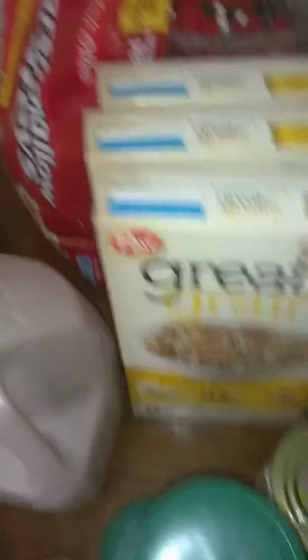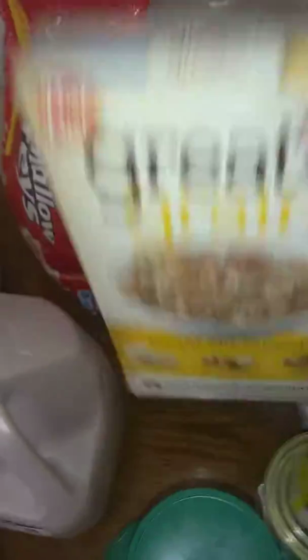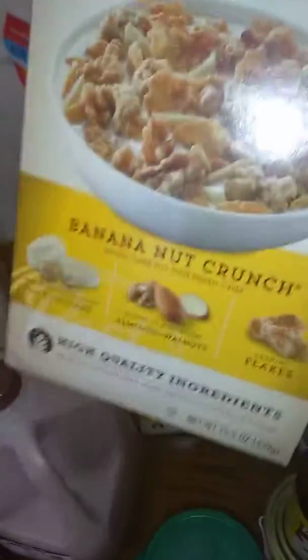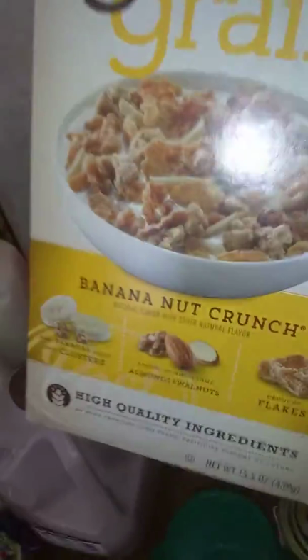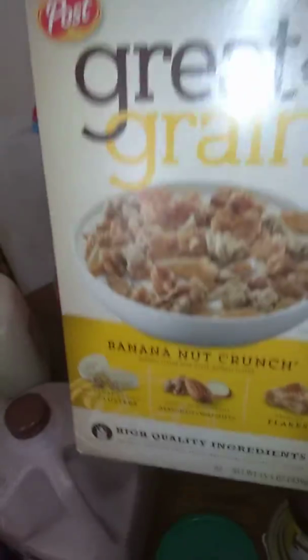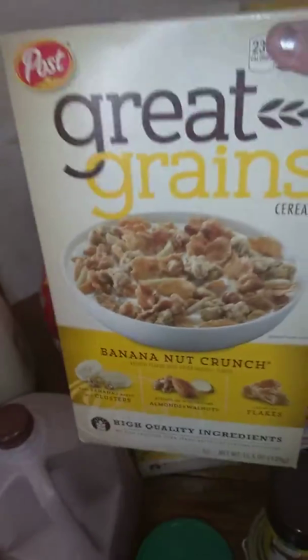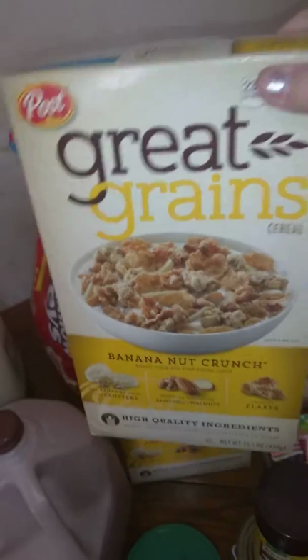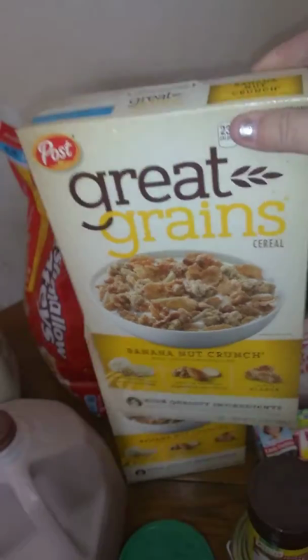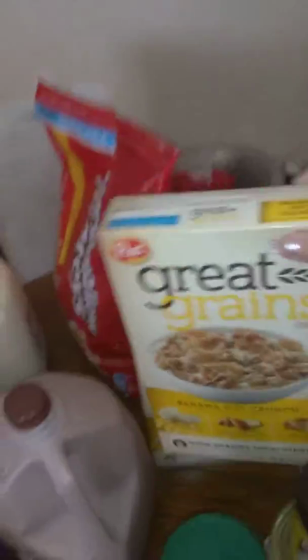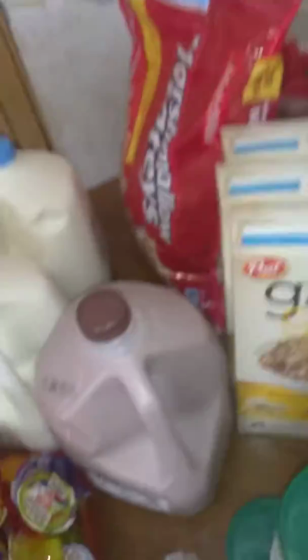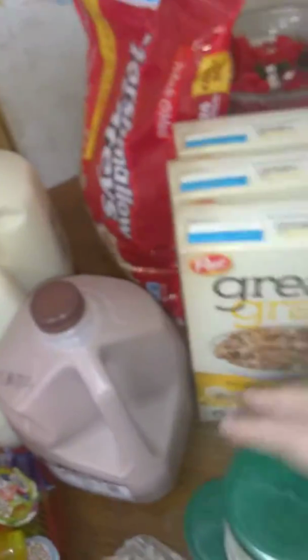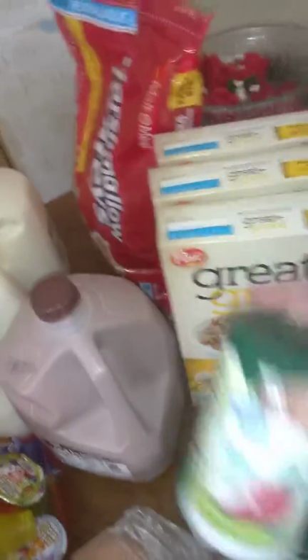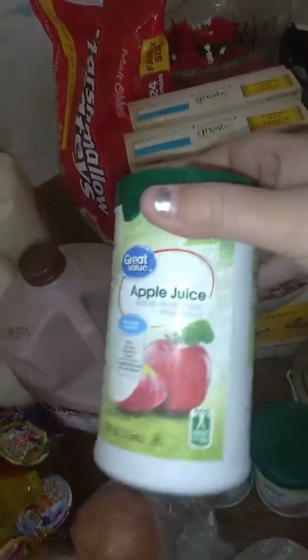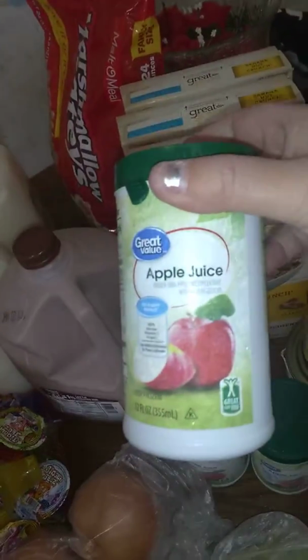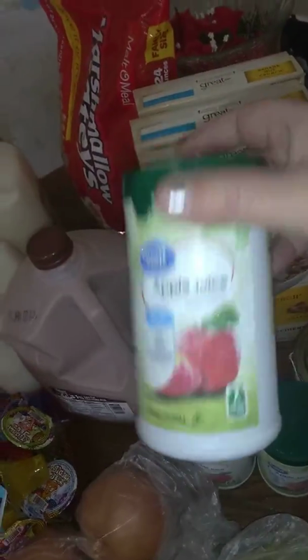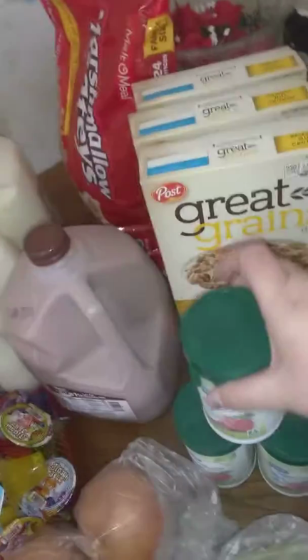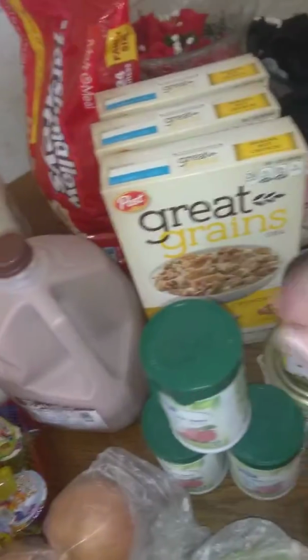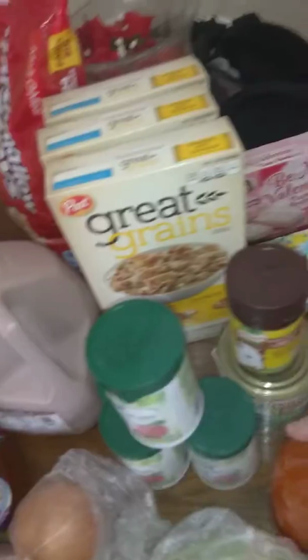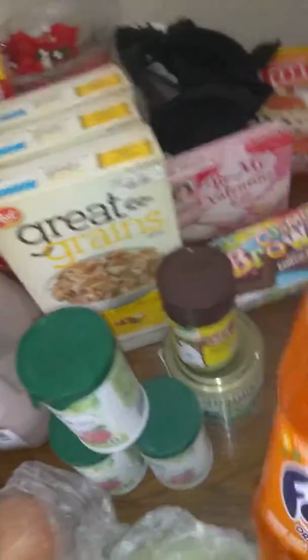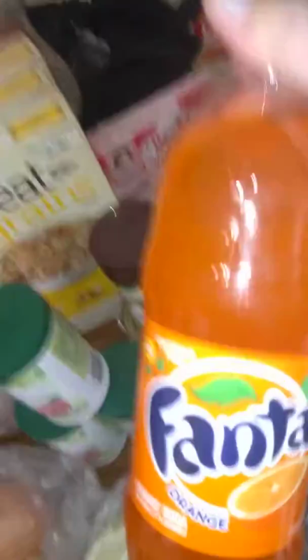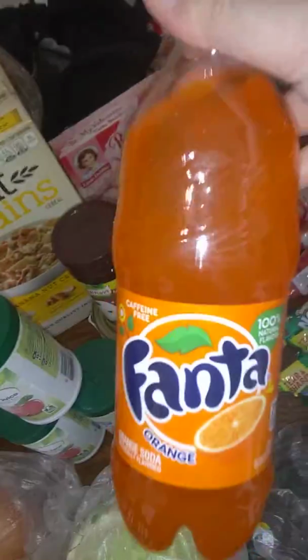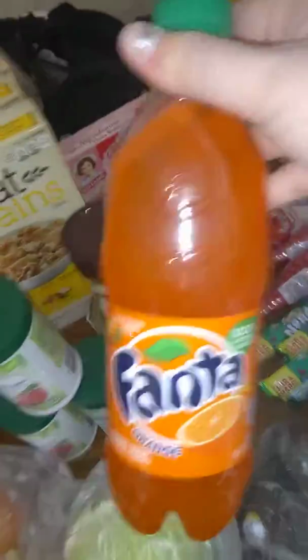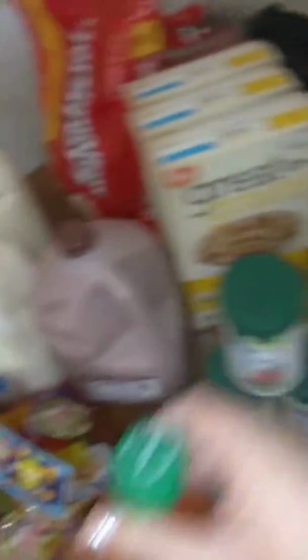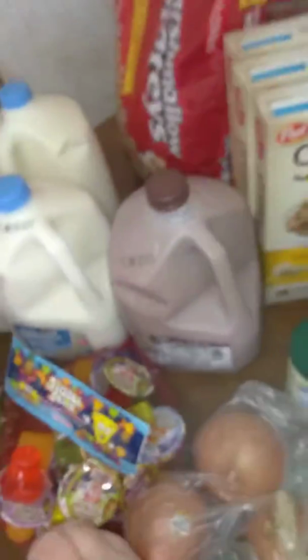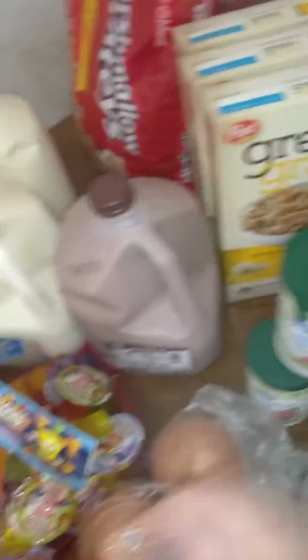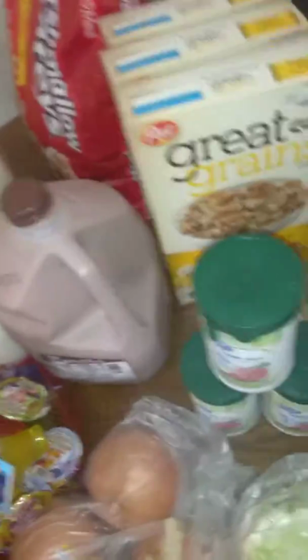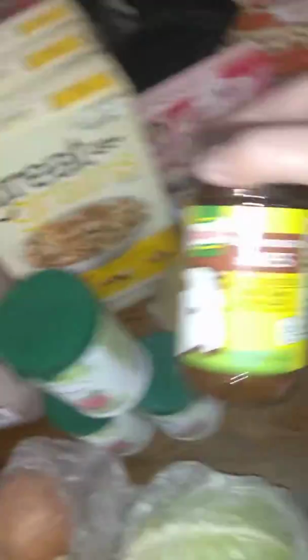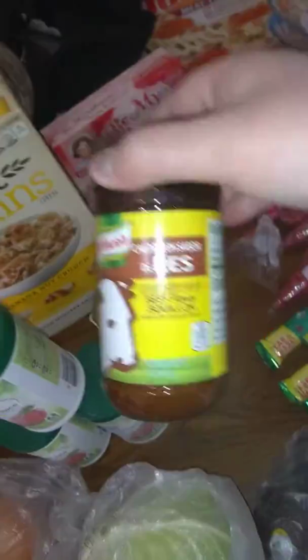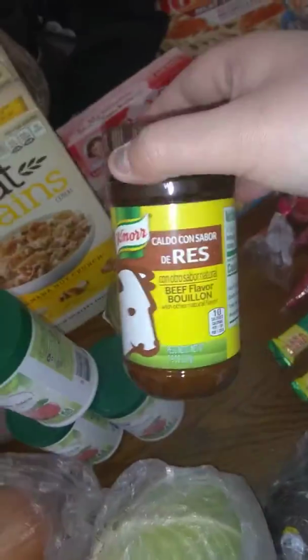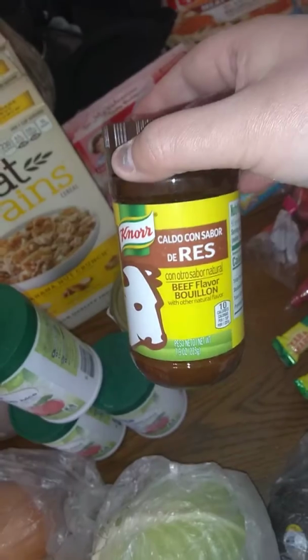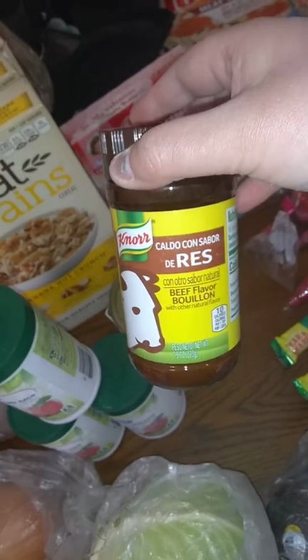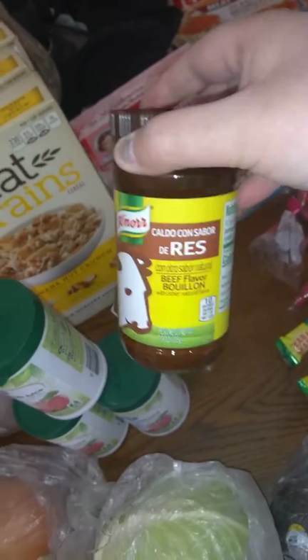We bought three boxes of this Banana Nut Crunch, Great Greens cereal, three frozen apple juices, a Fanta, and we needed some more beef seasoning.